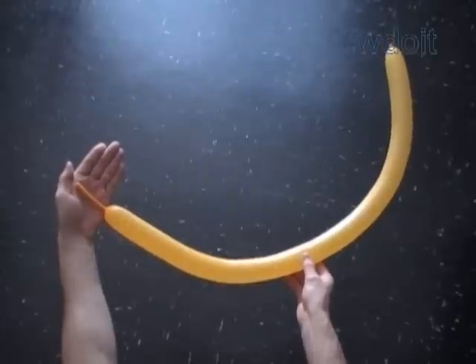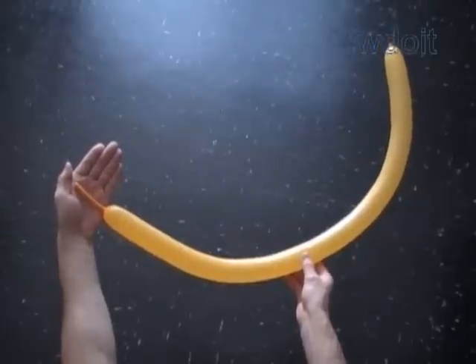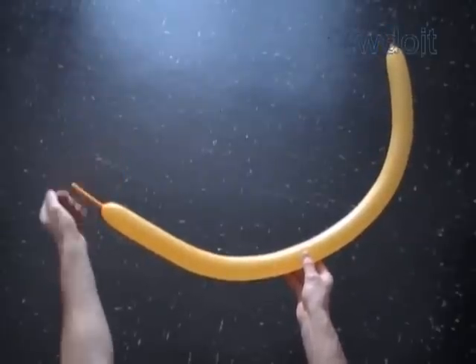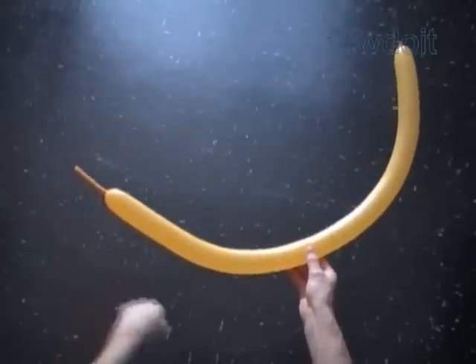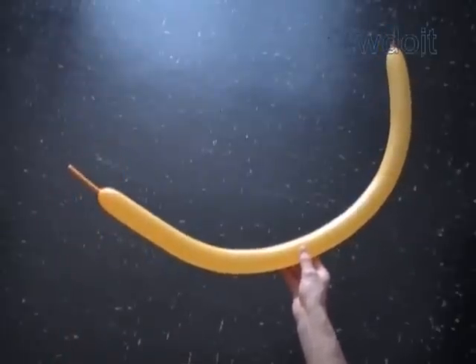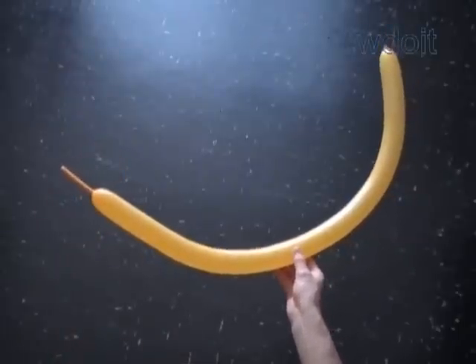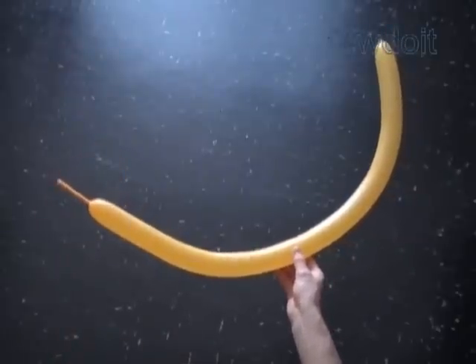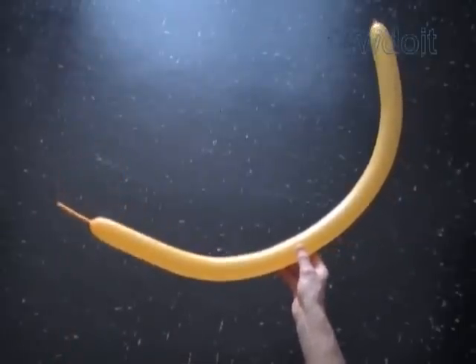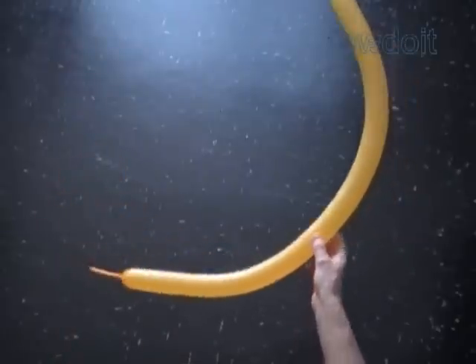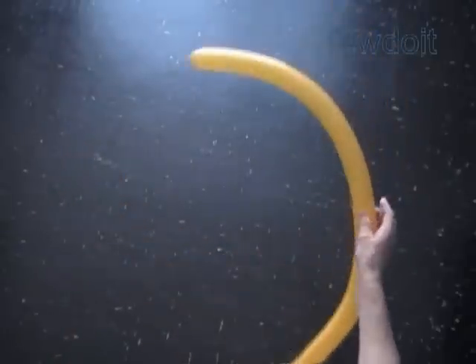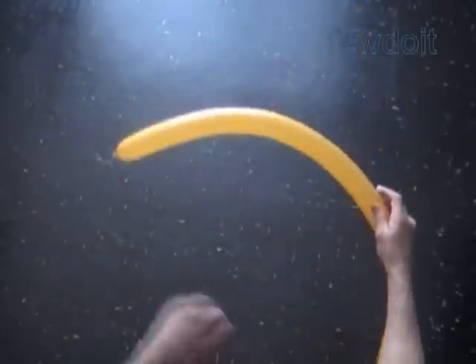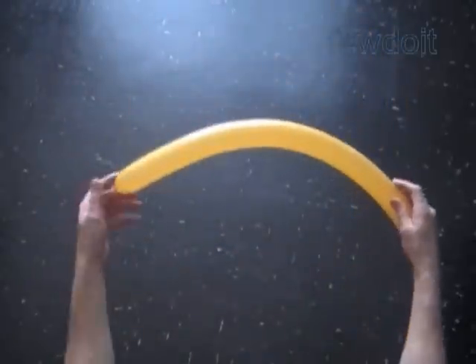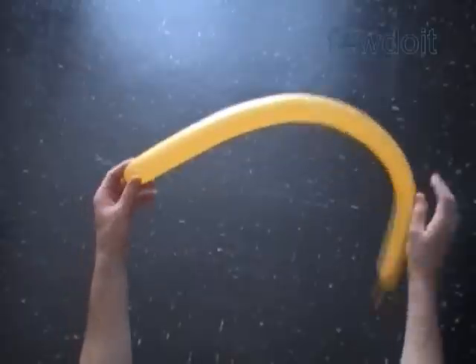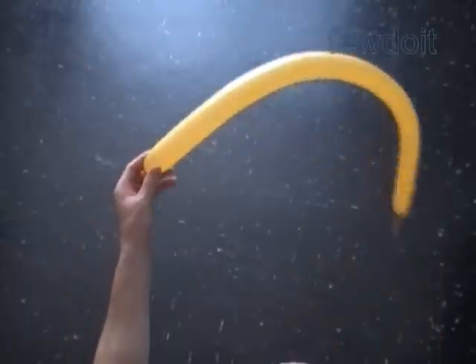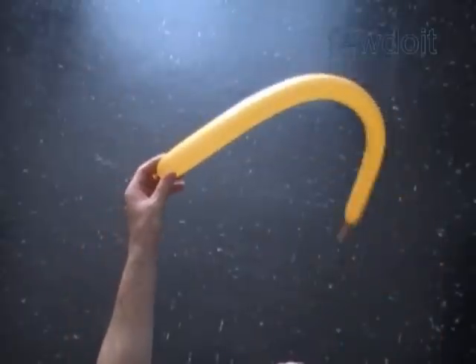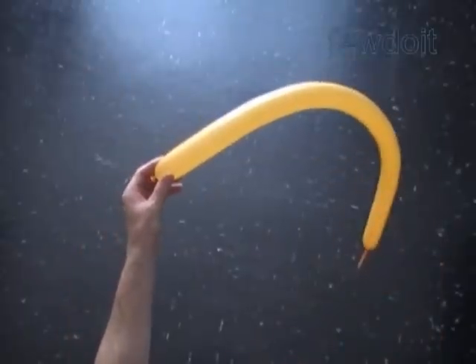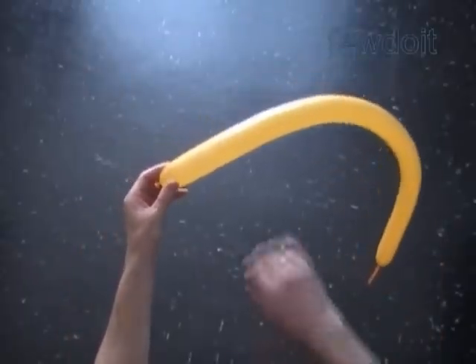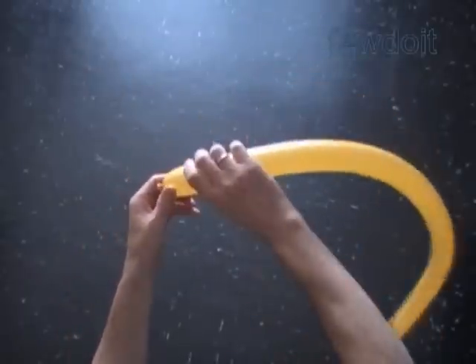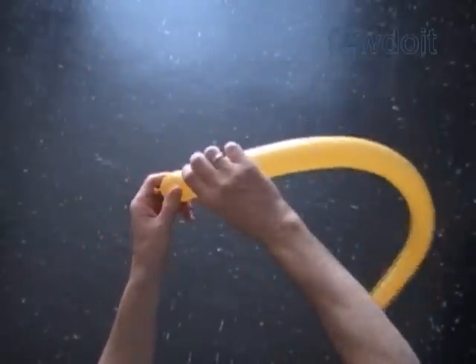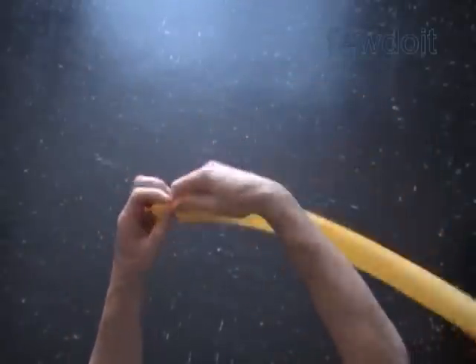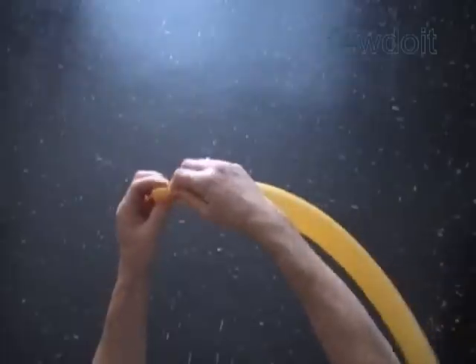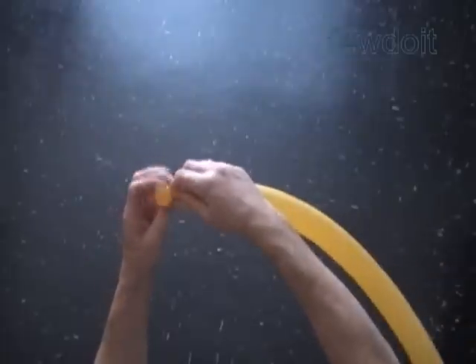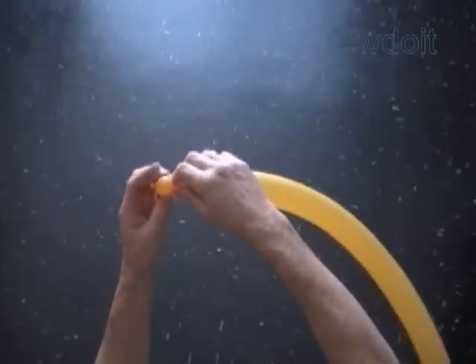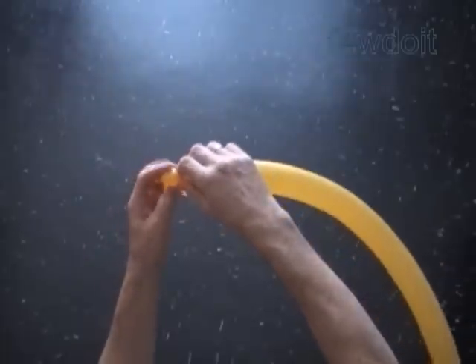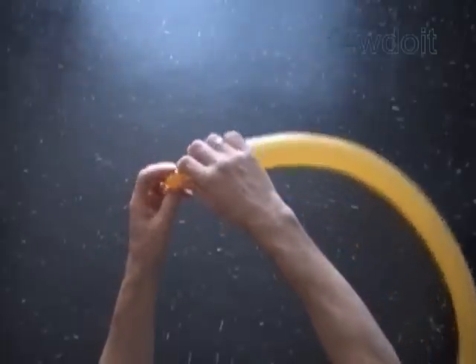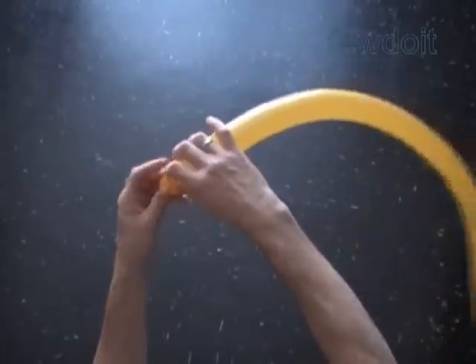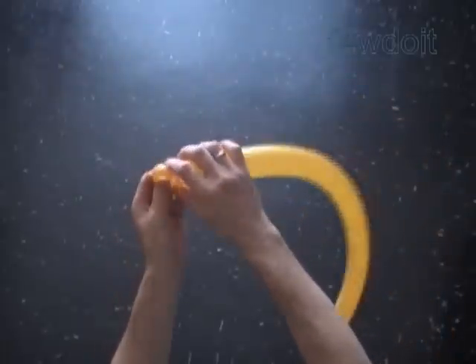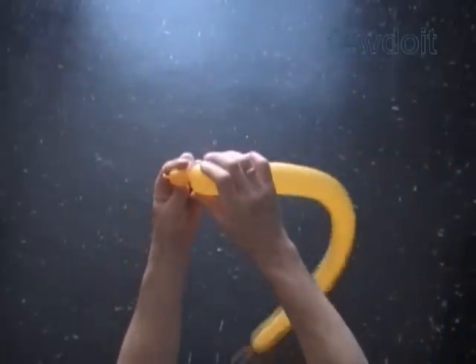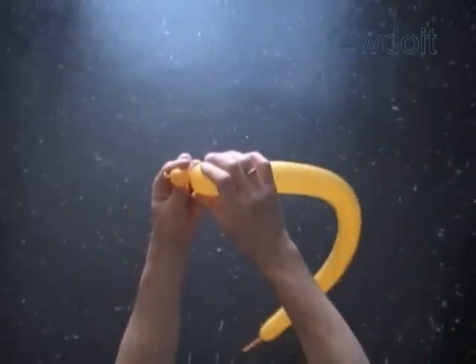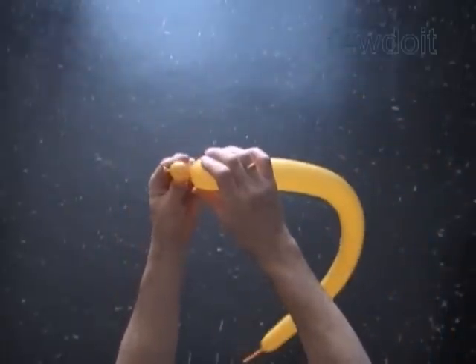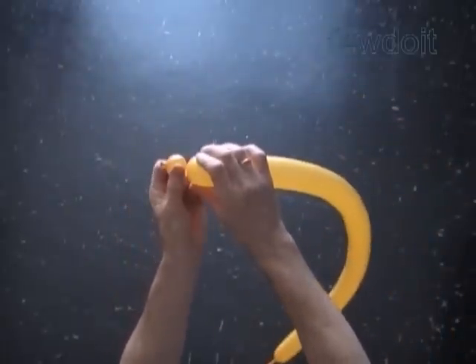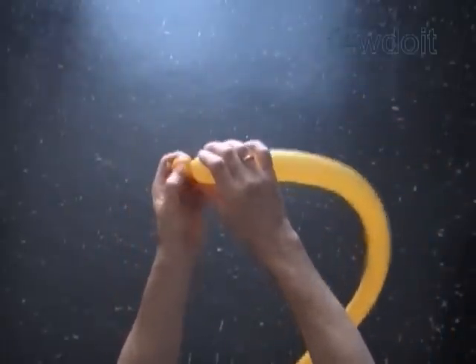Basically we are going to use the same technique as described in previously published instructions — Fabric 8, surfboard, and so on. Twist the first about half an inch bubble.